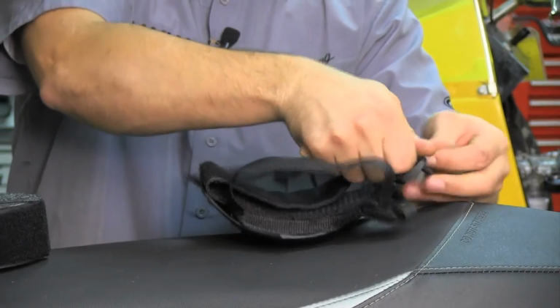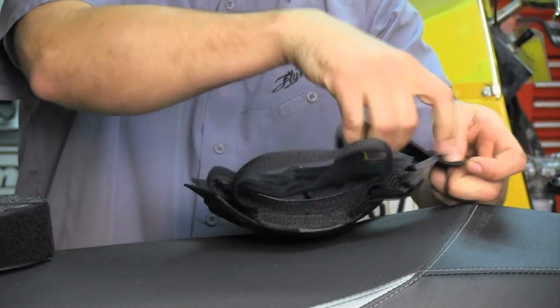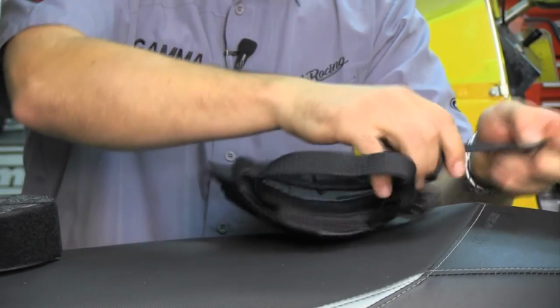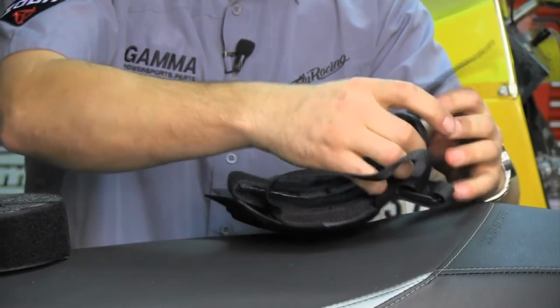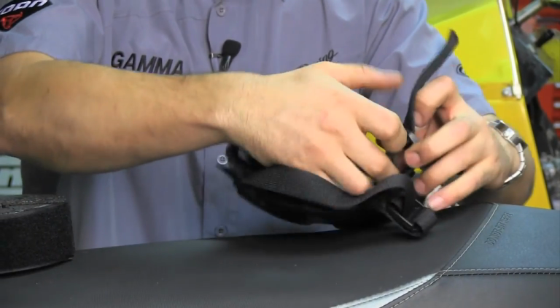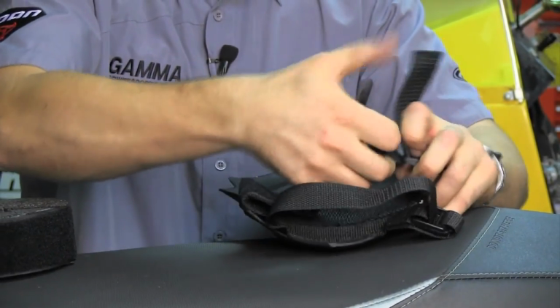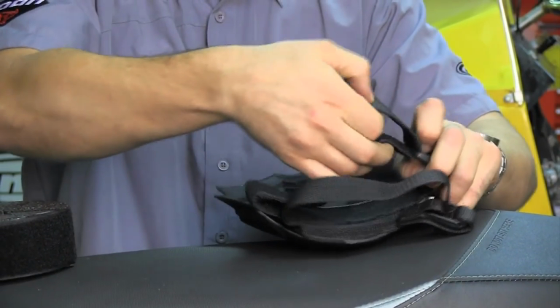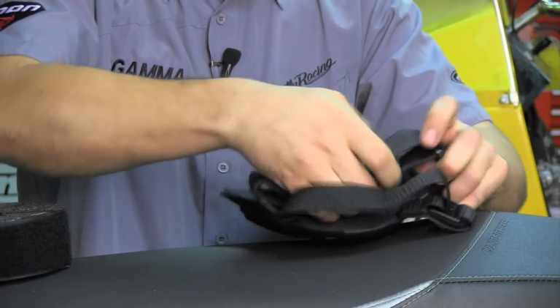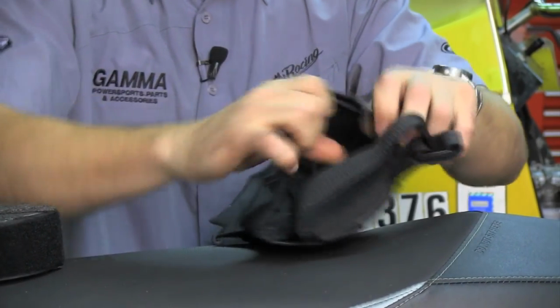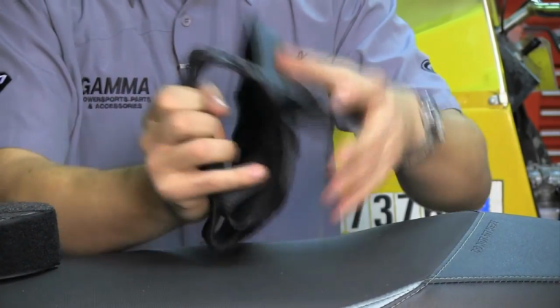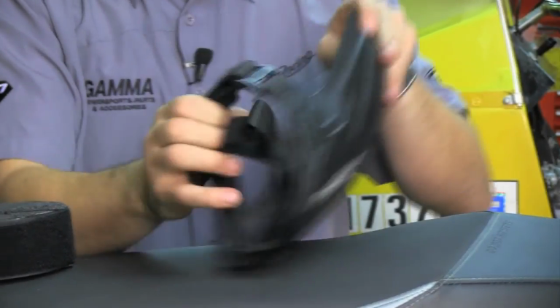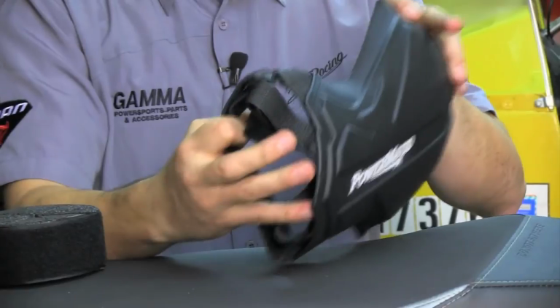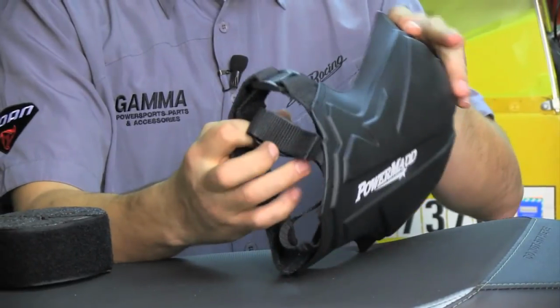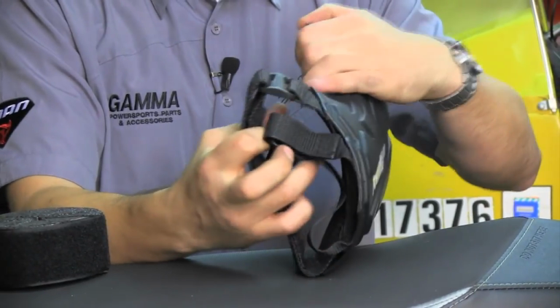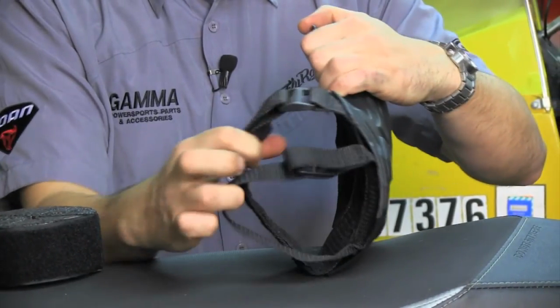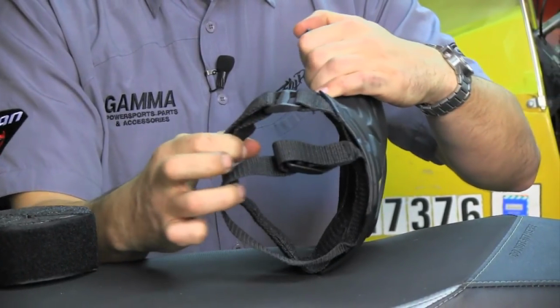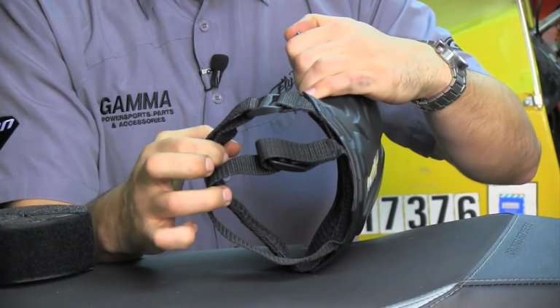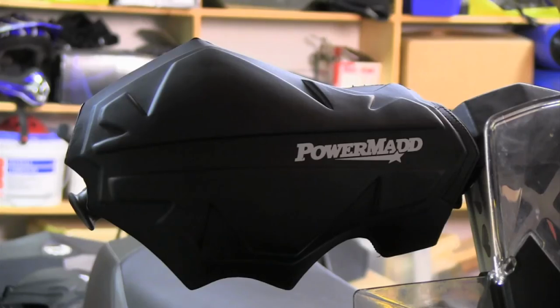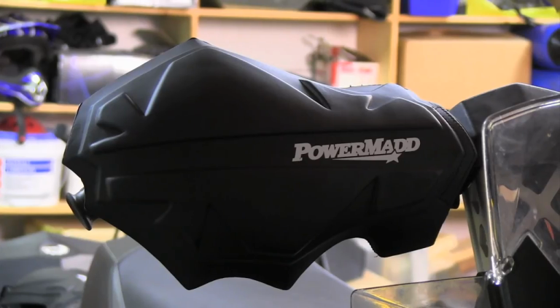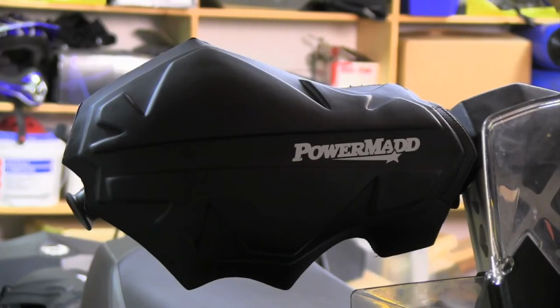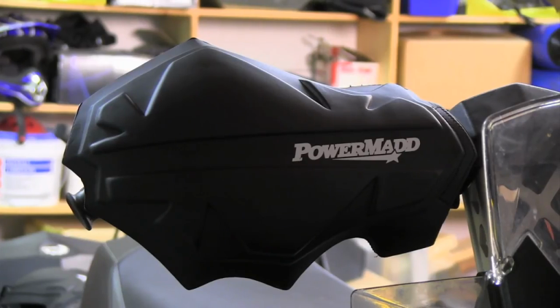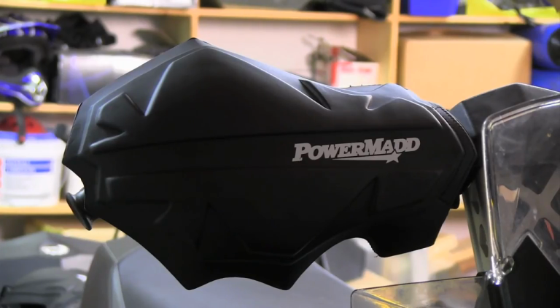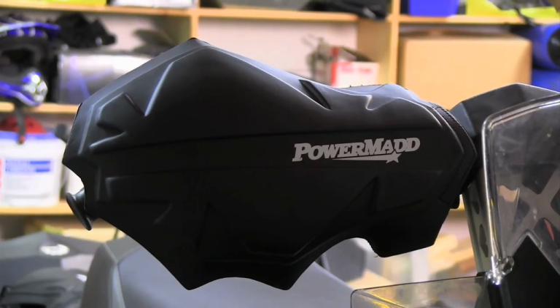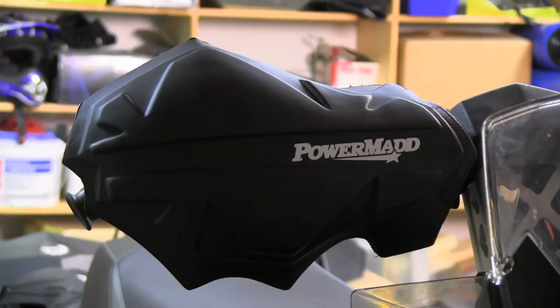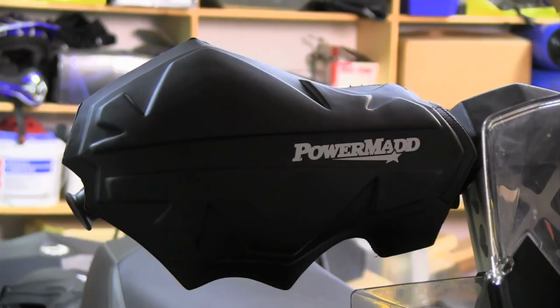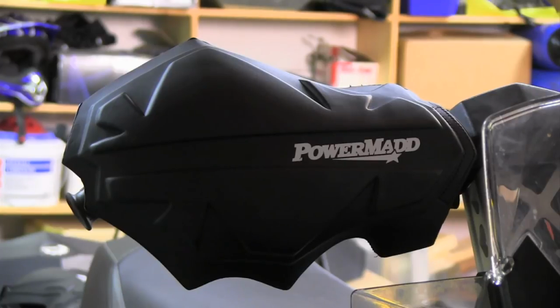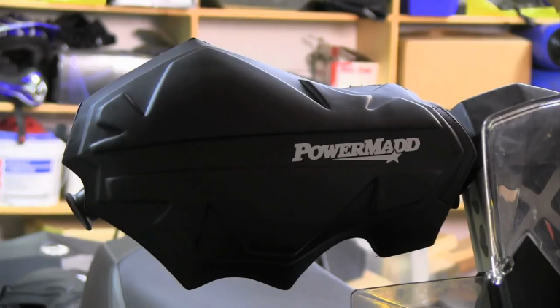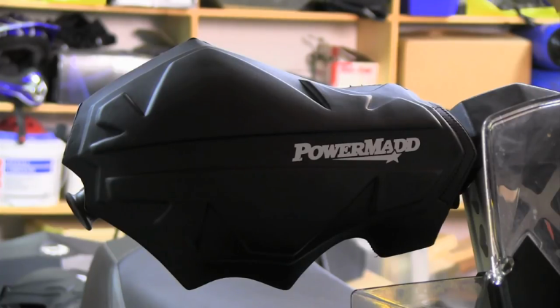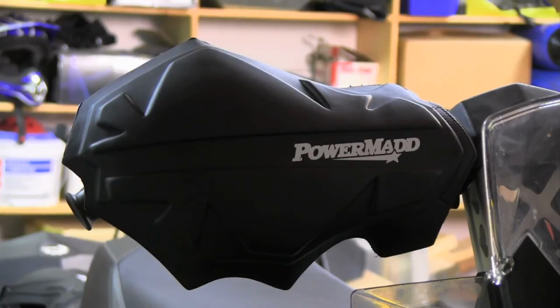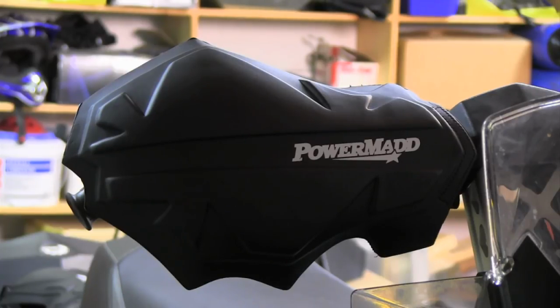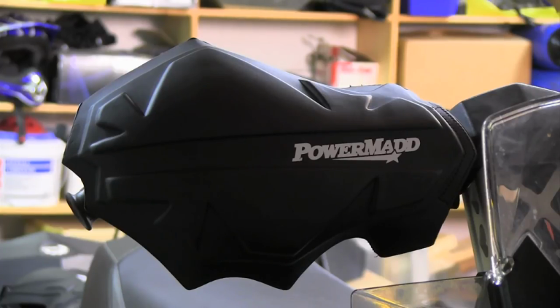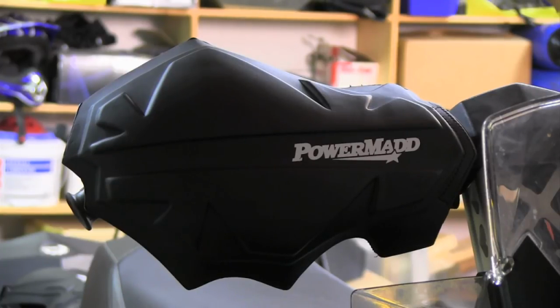They're extremely universal and easy to put on any snowmobile — no tools needed whatsoever. You never know when you might get into those minus 35 temperatures, and you will really need a hand guard when you have hardly any windshield covering your hands.